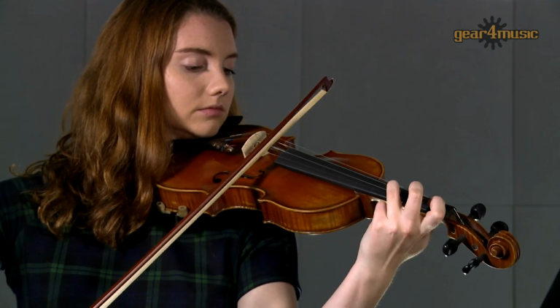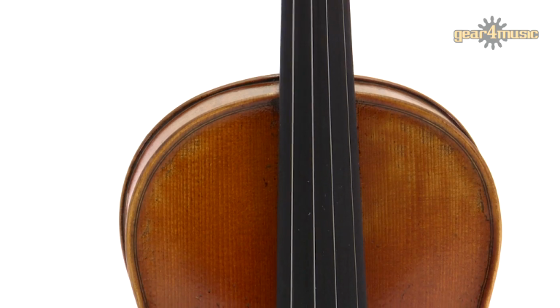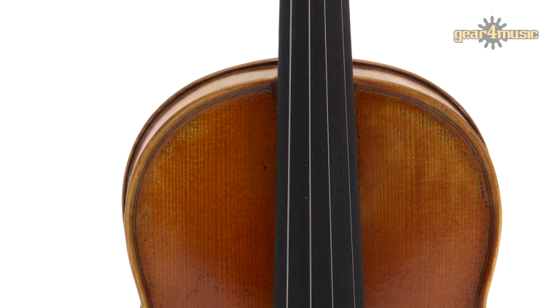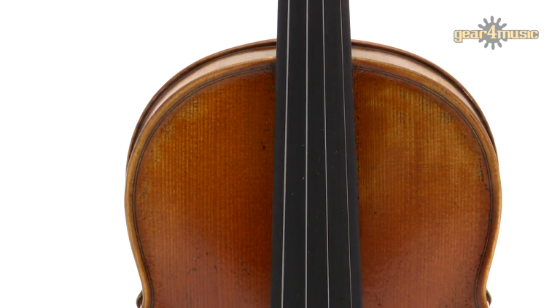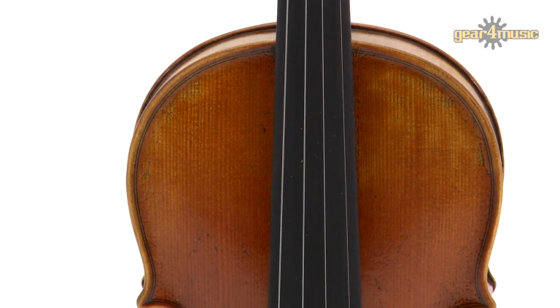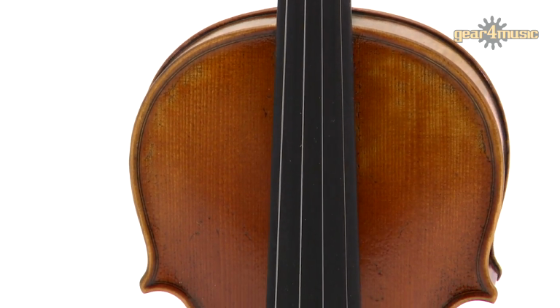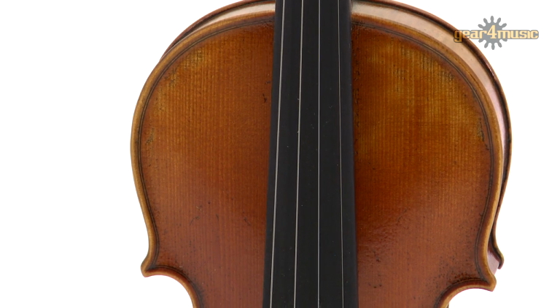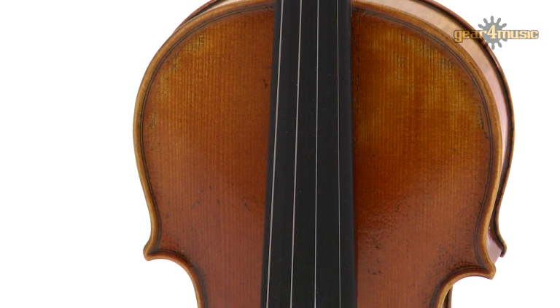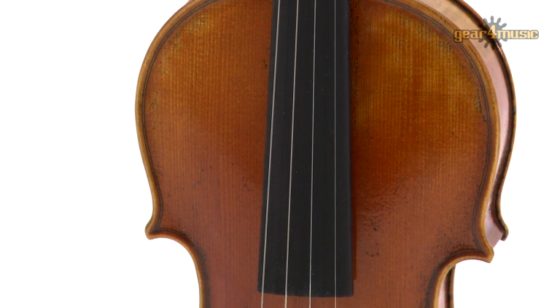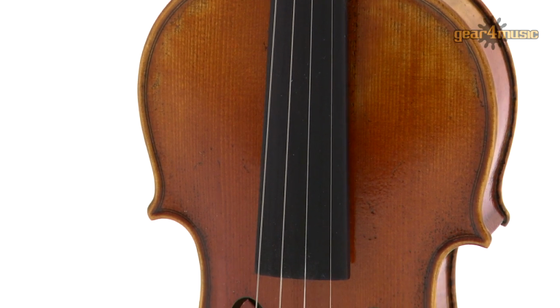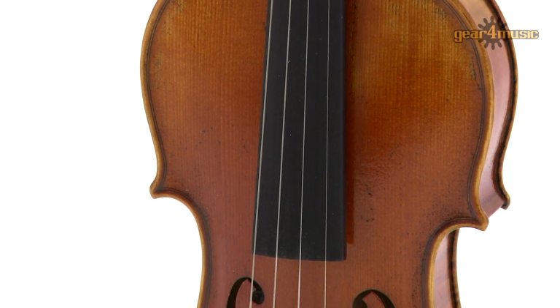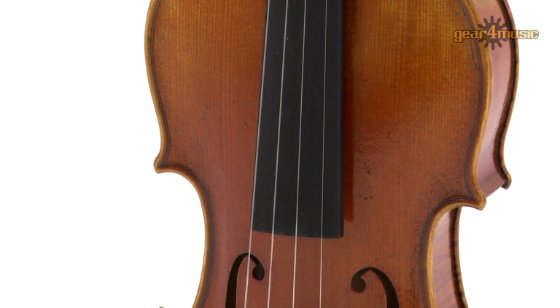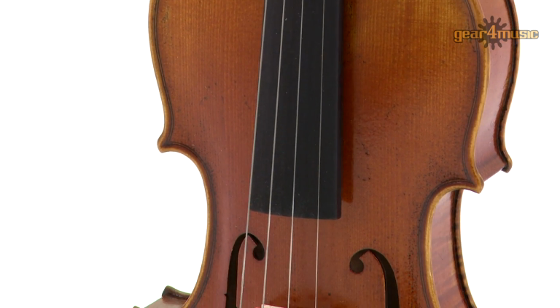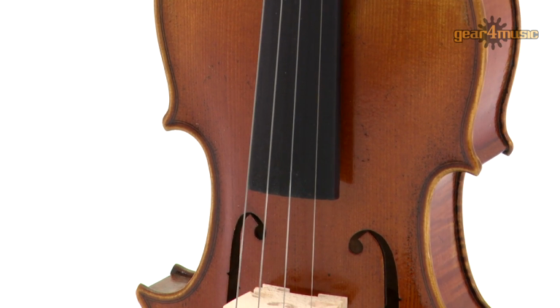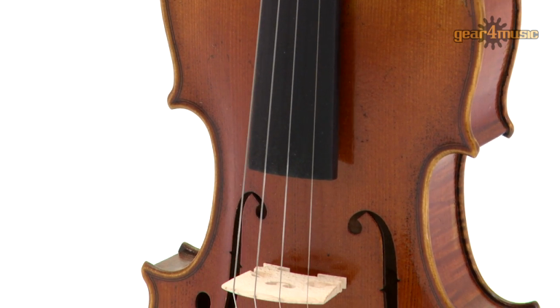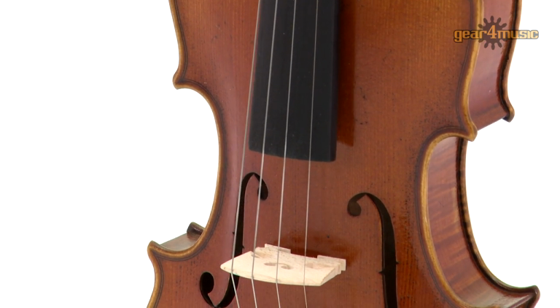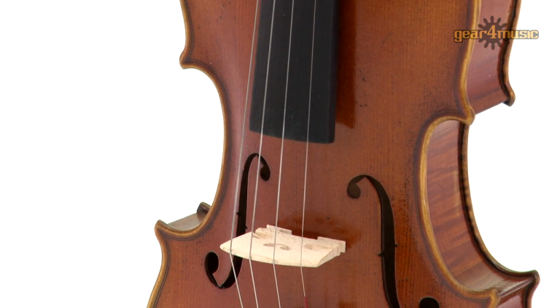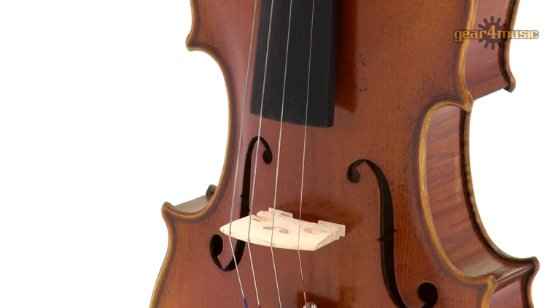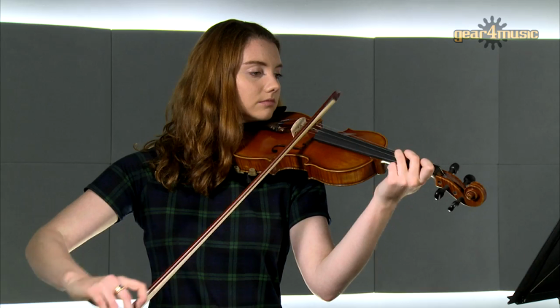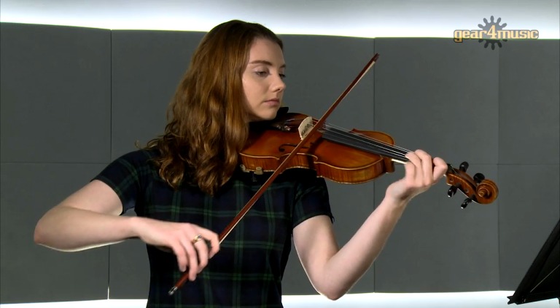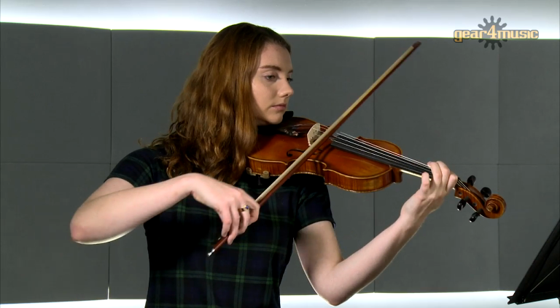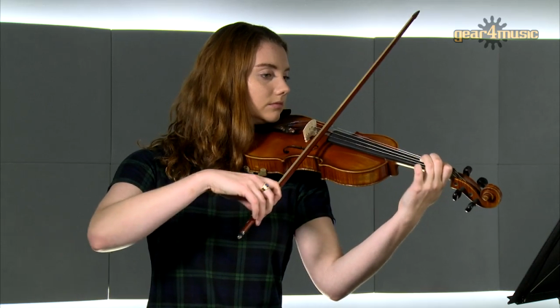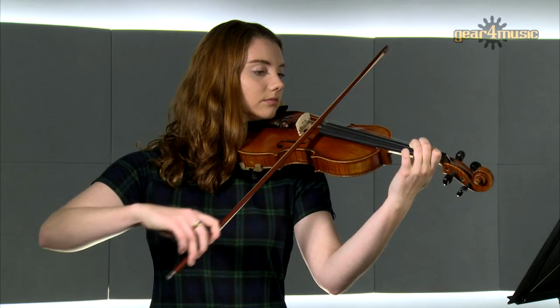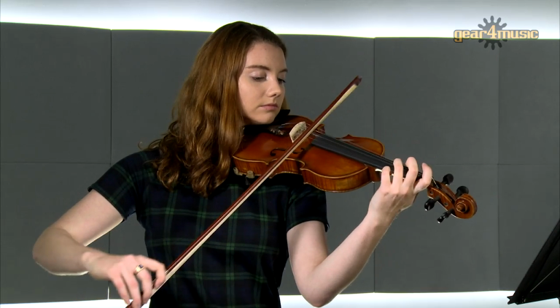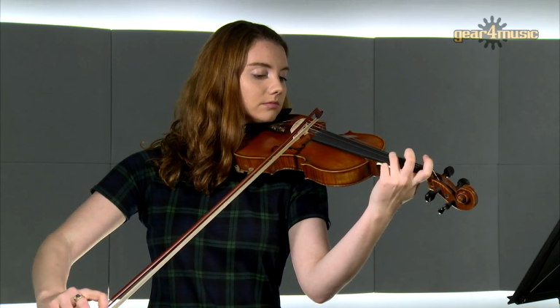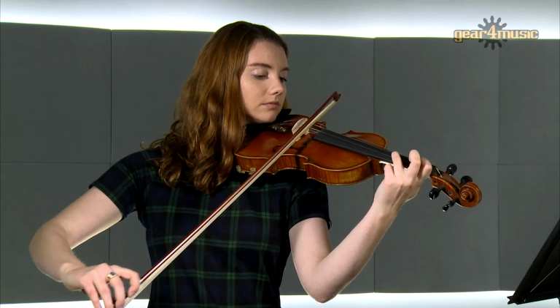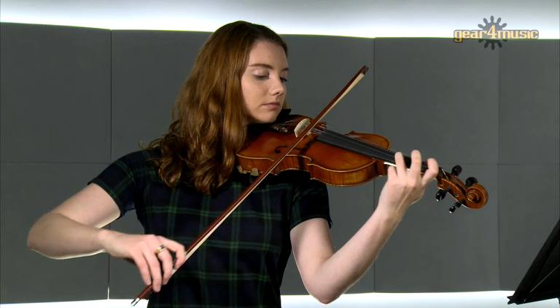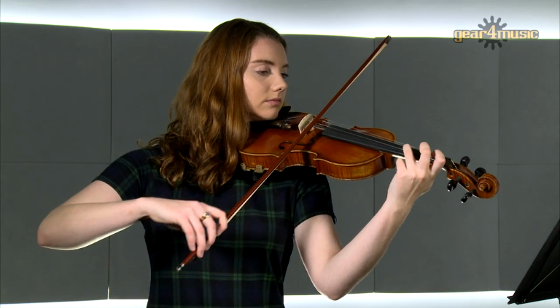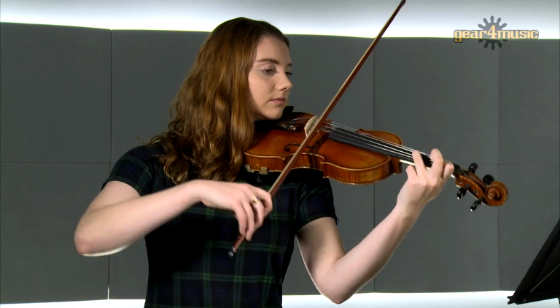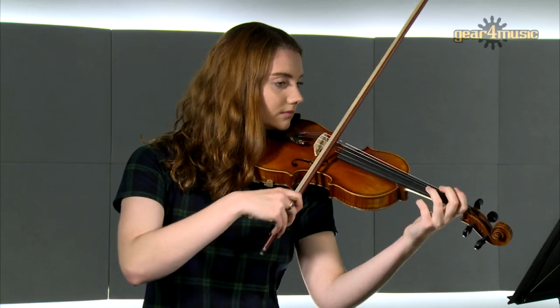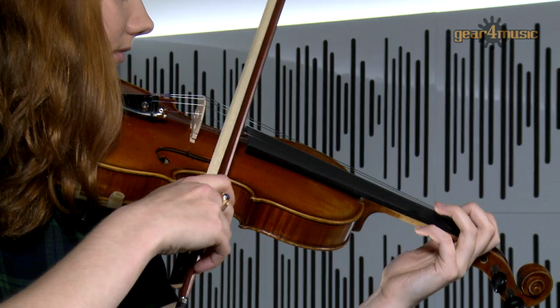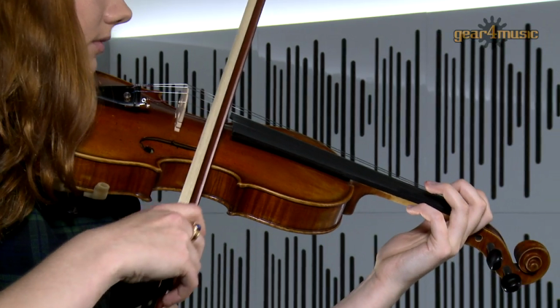Gear 4 Music's Archer Violin is finished with mahogany fittings, ebony fingerboard and a fitted maple bridge, and comes complete with a brazilwood horsehair bow, hard case with integrated hygrometer and rosin.